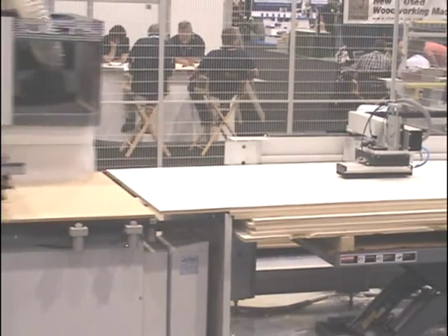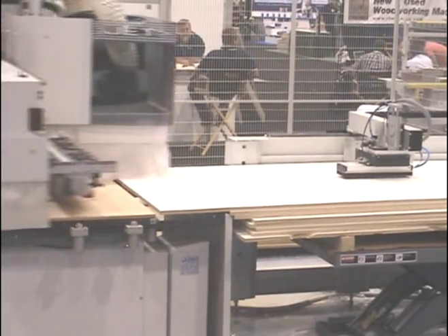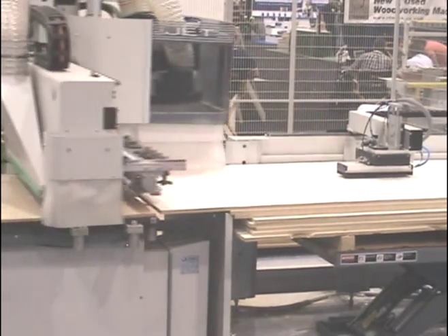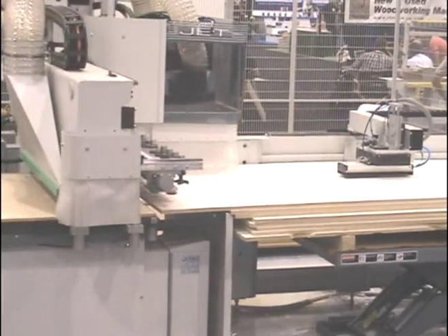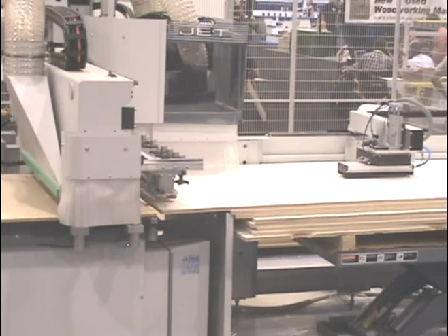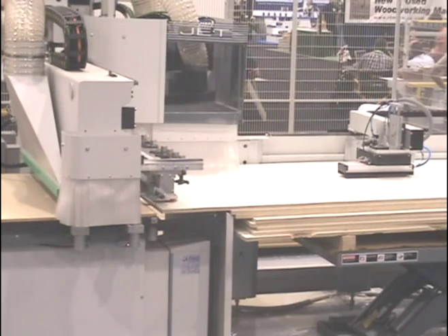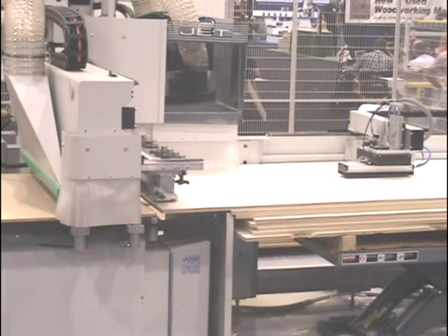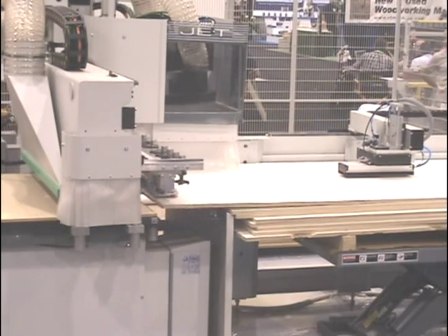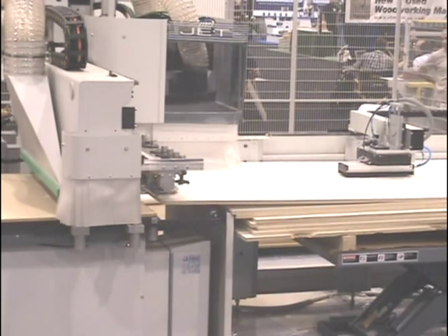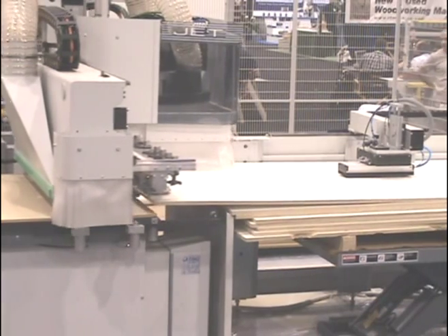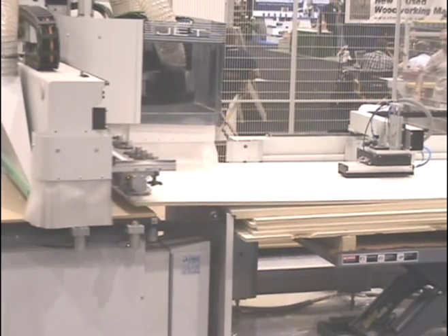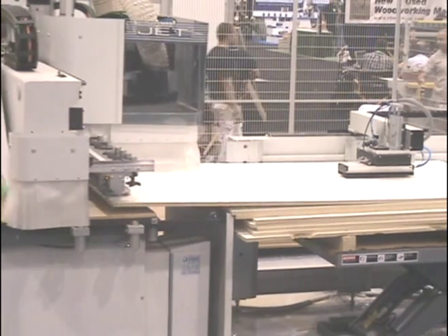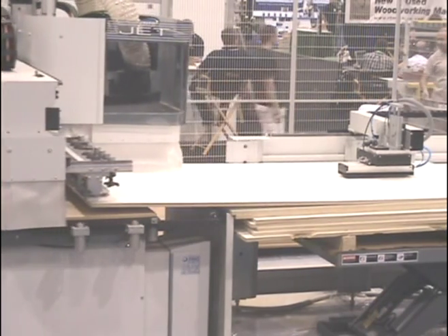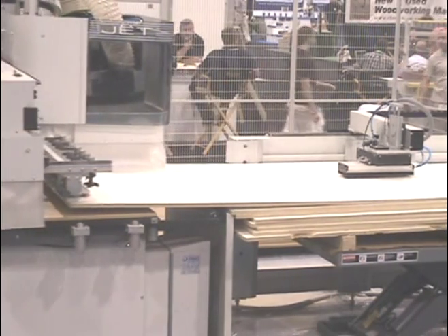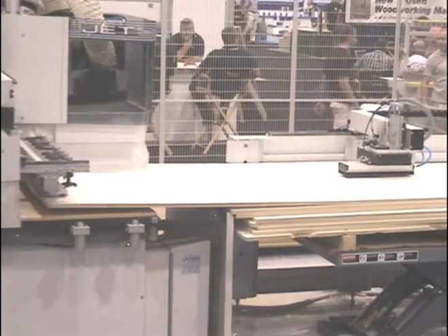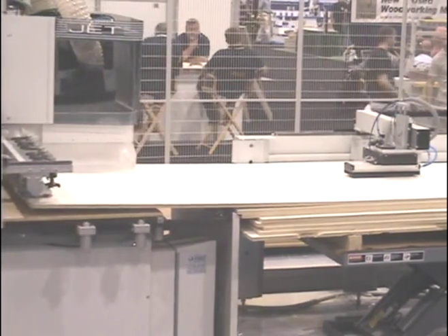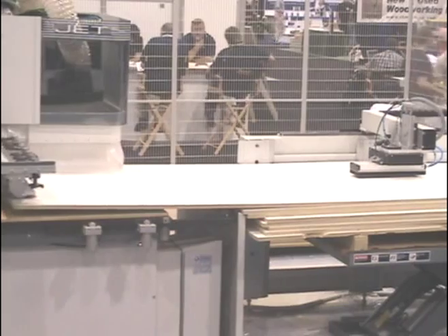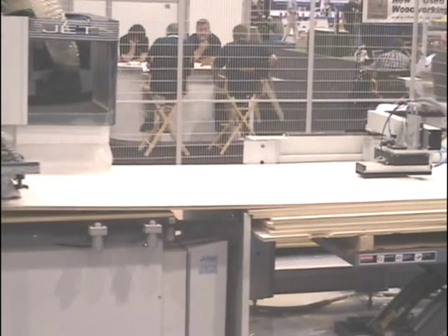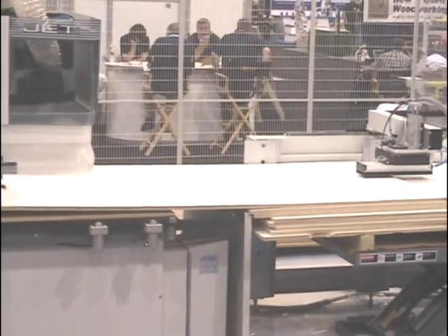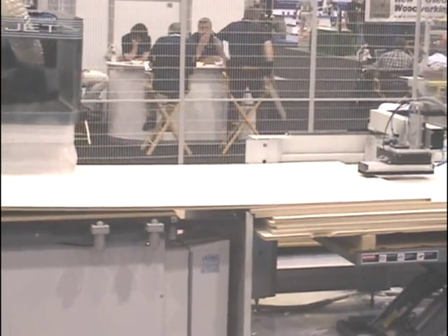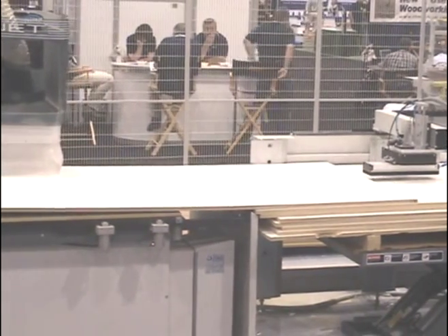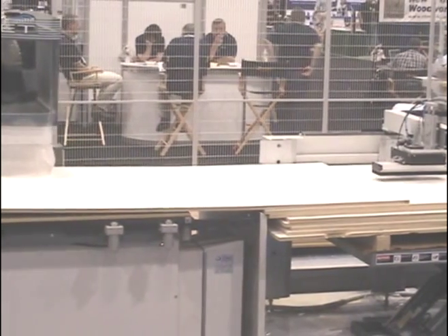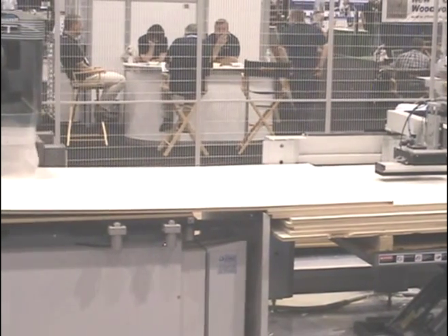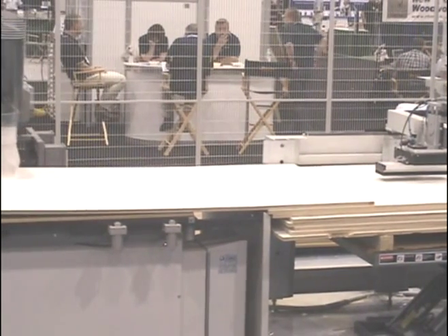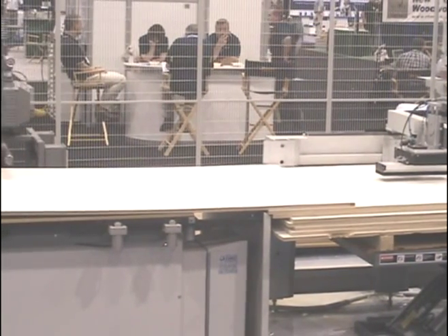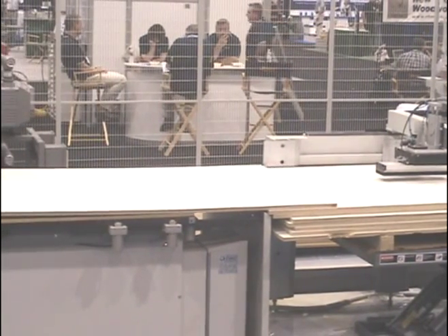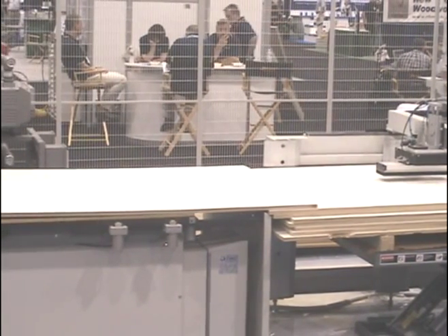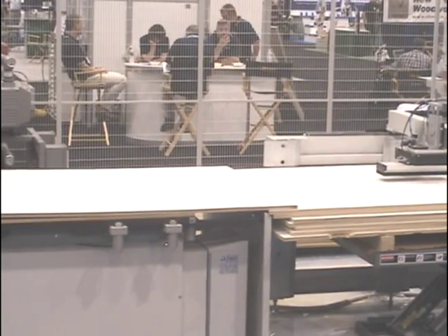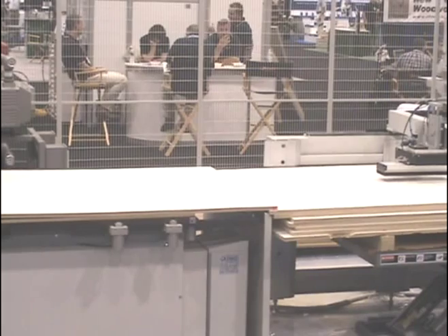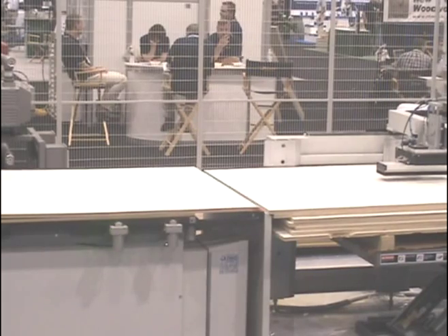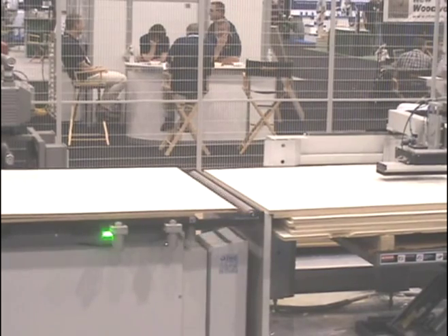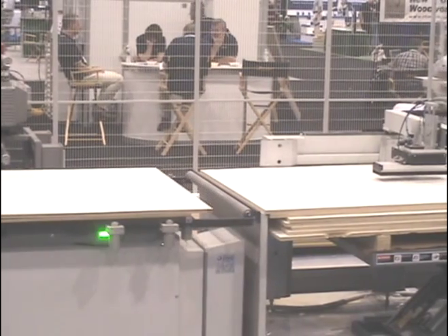After processing a panel, the machine will simultaneously load a new panel, unload finished parts, vacuum the table during the process, and automatically start the next panel, all without operator intervention.